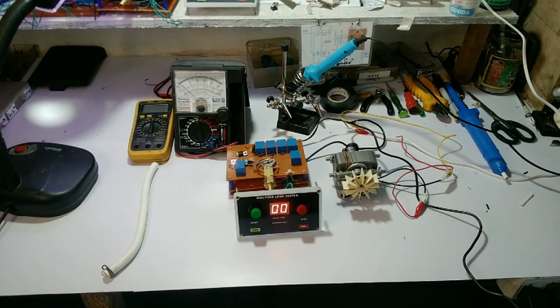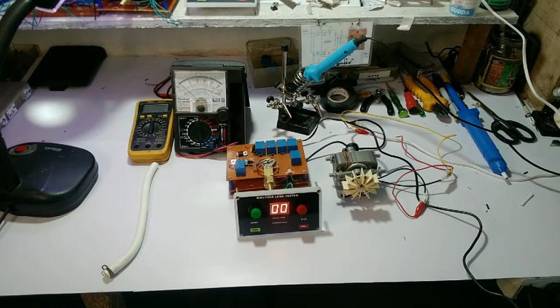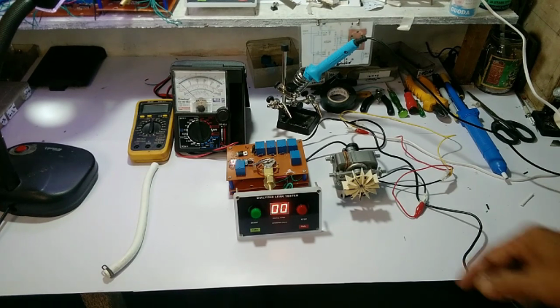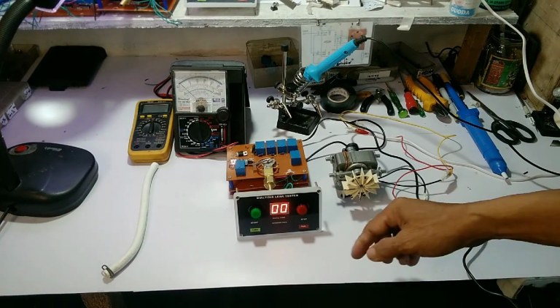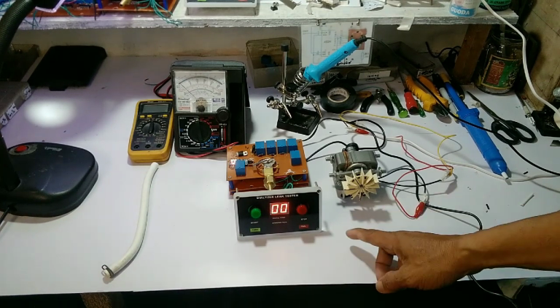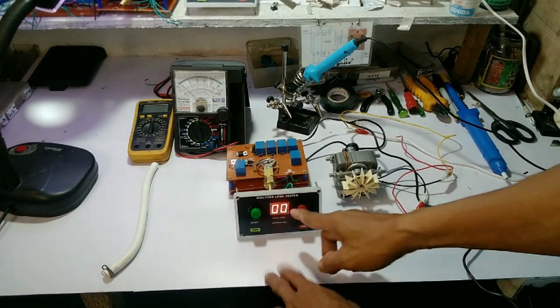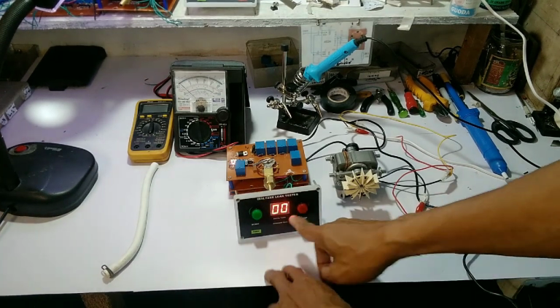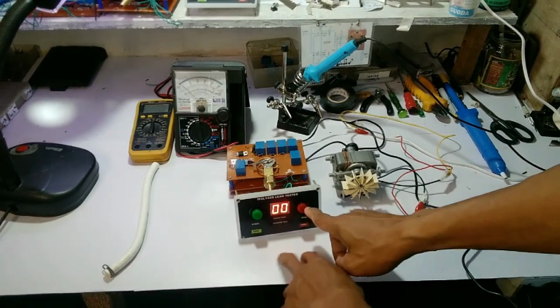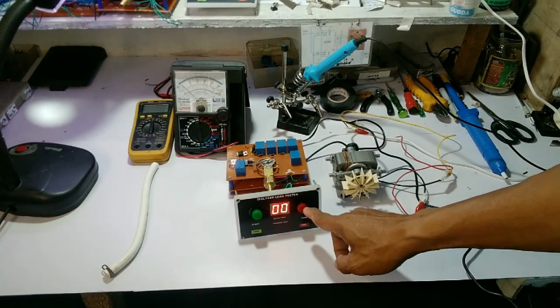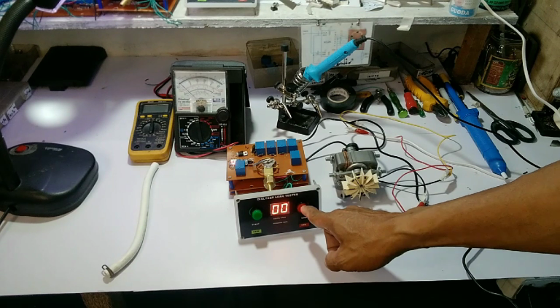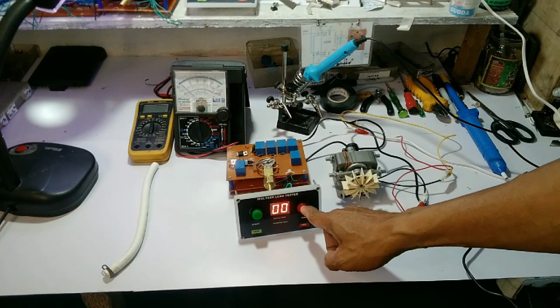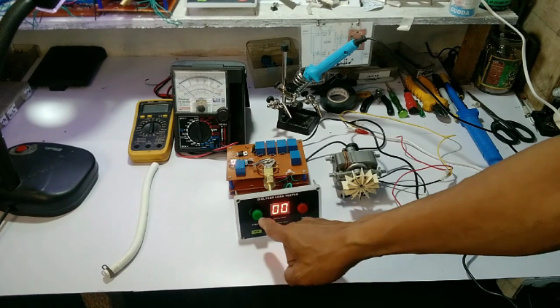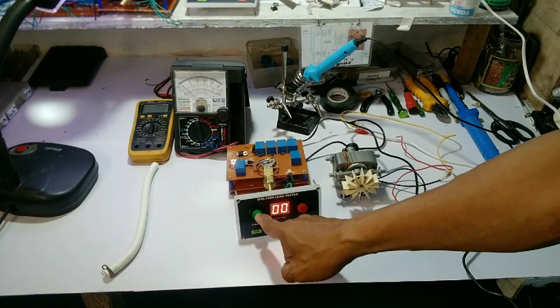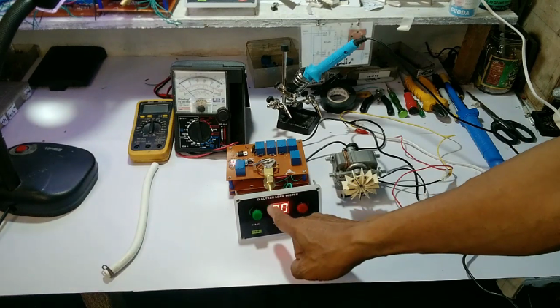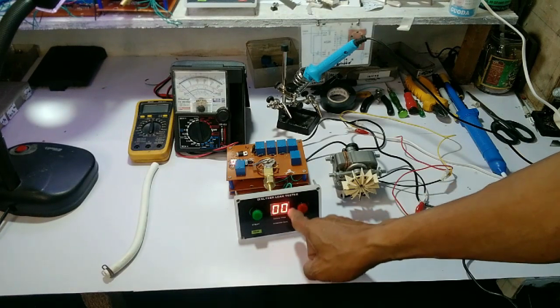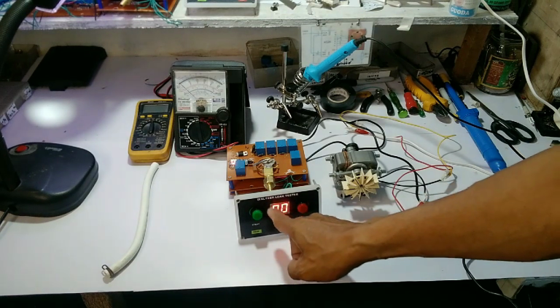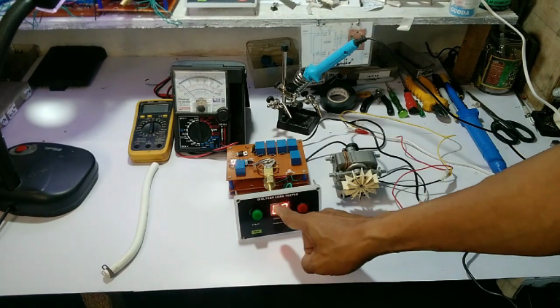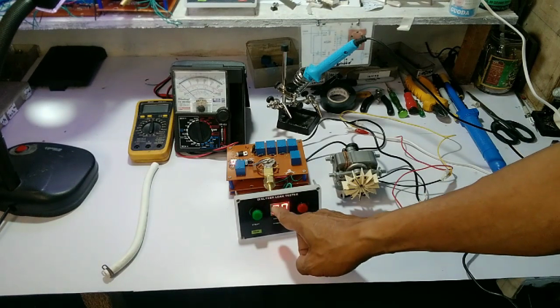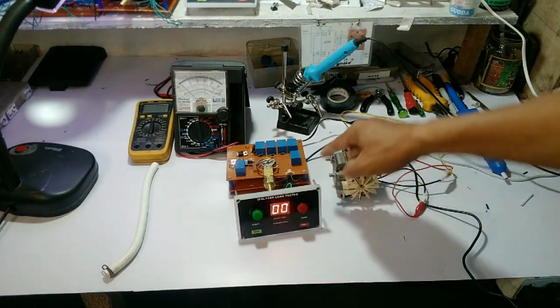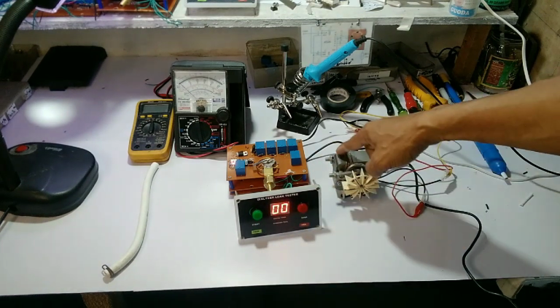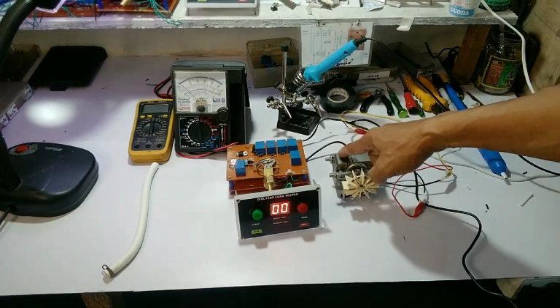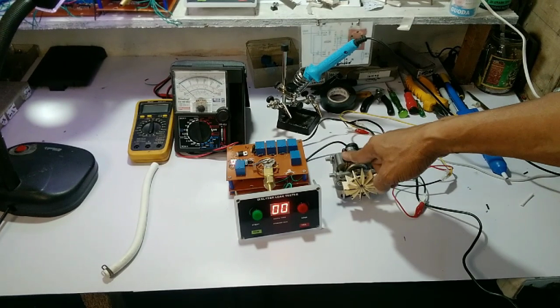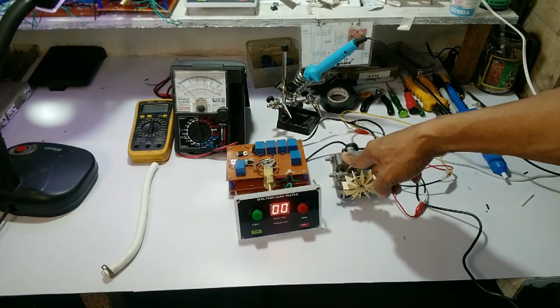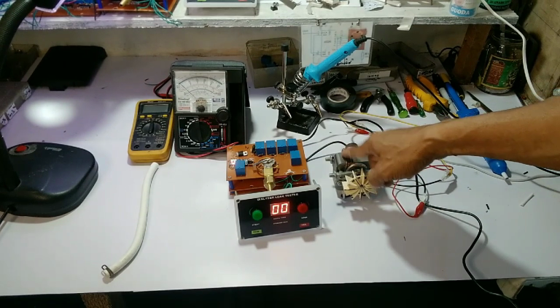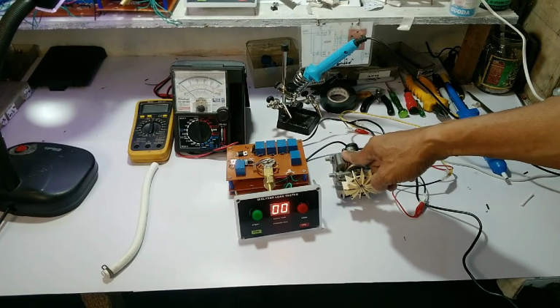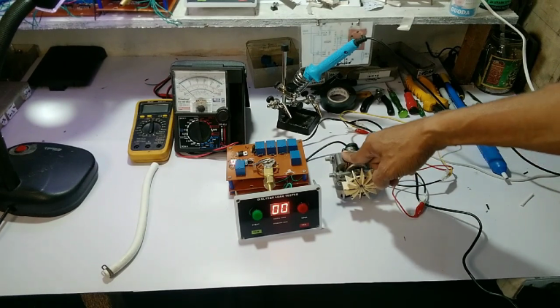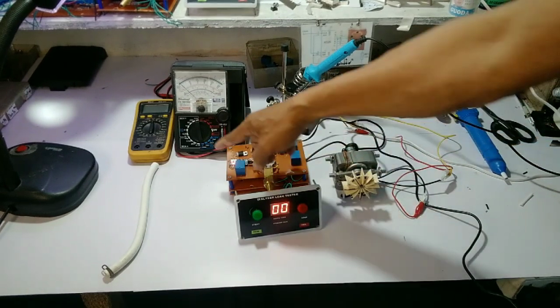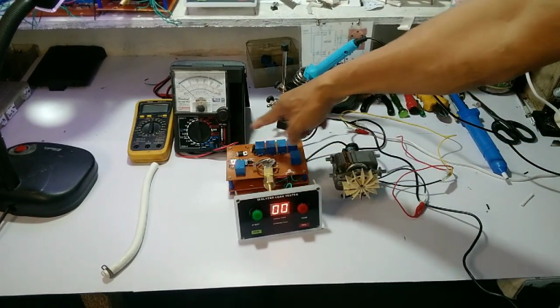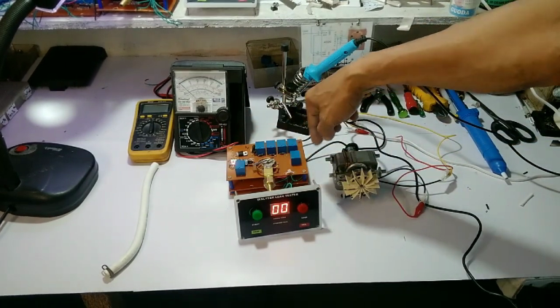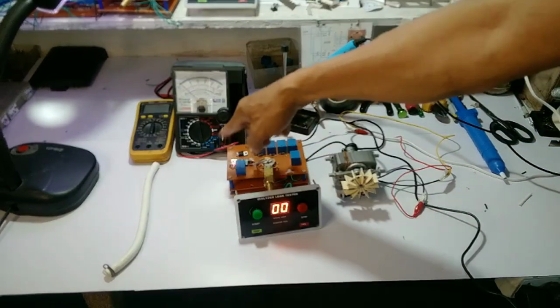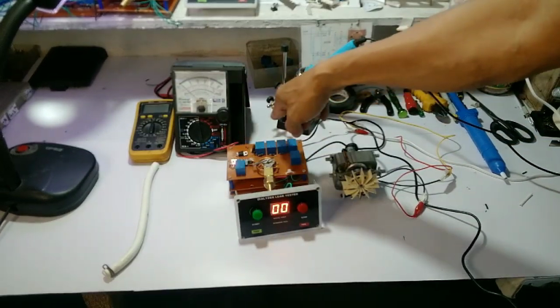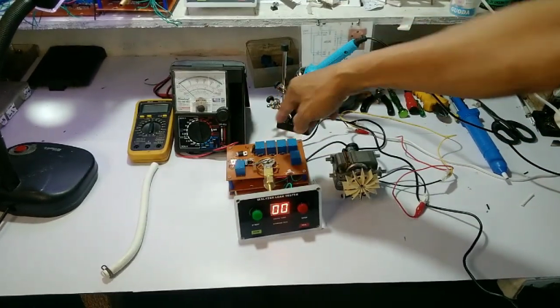Ito po ang actual na unit ng ating dialyzer leak tester. Makikita nyo po sa panel ay ang start button. At ayun, ang start button ay aandar po ang air pump. Iyon naman ang kabuo ng ating controller.